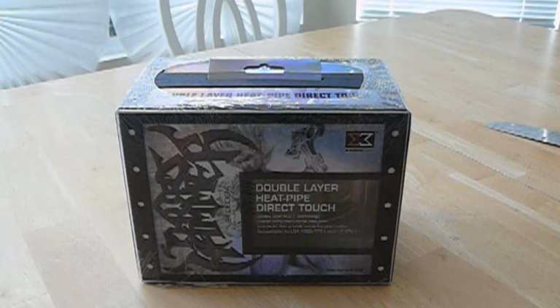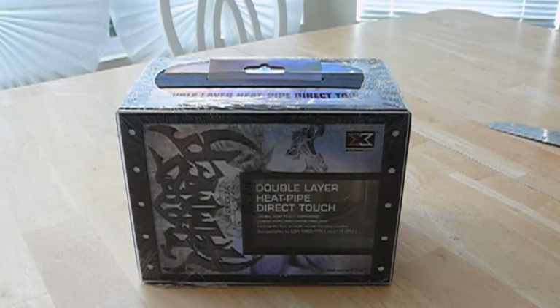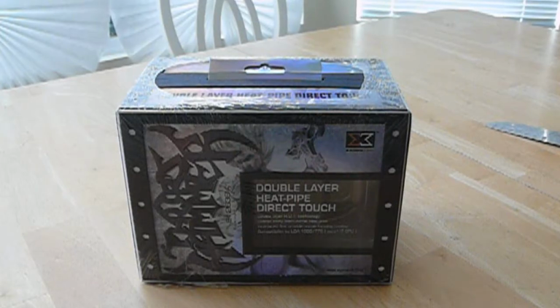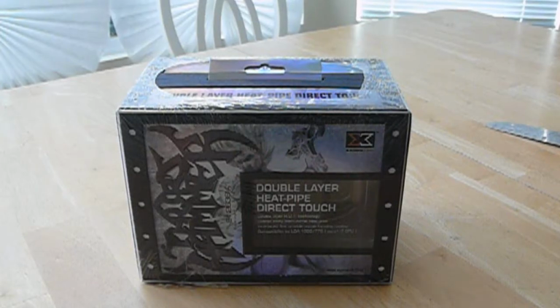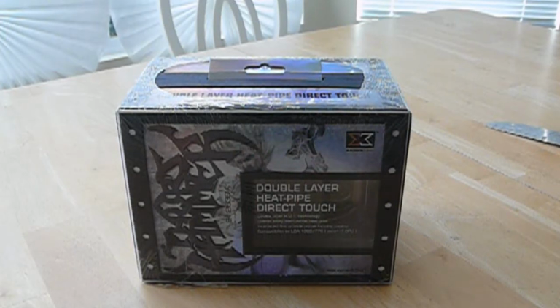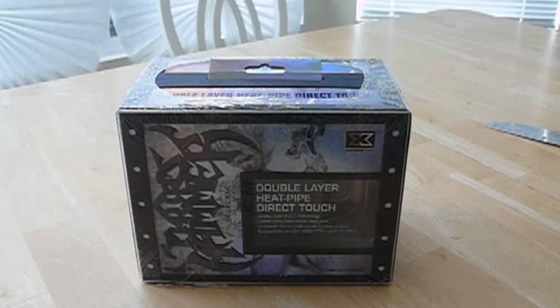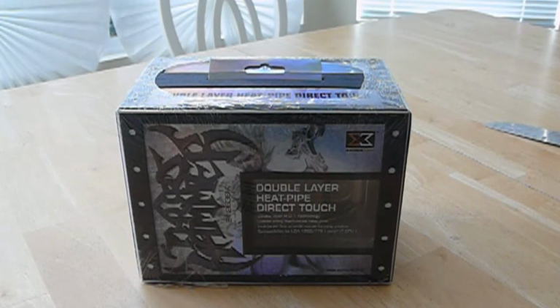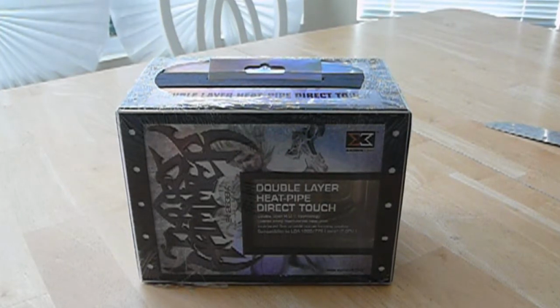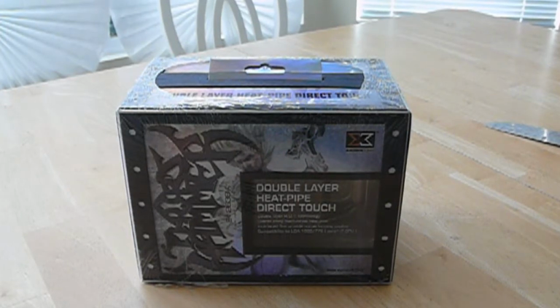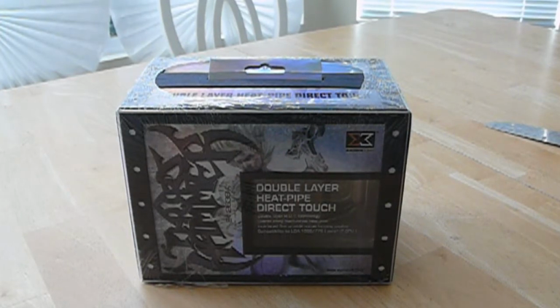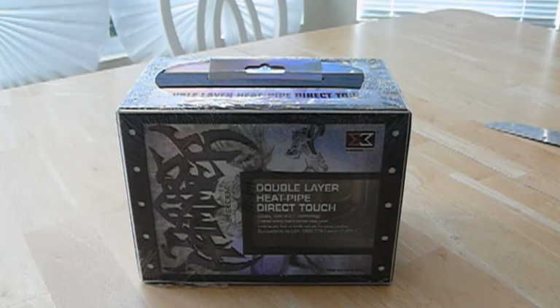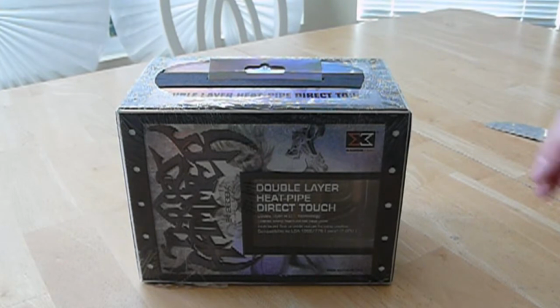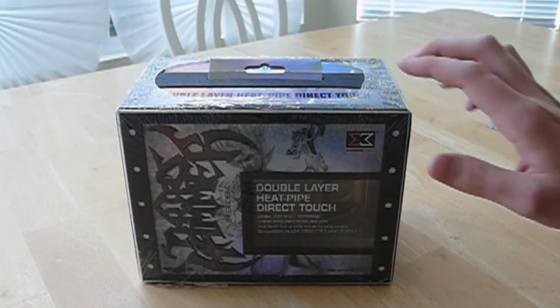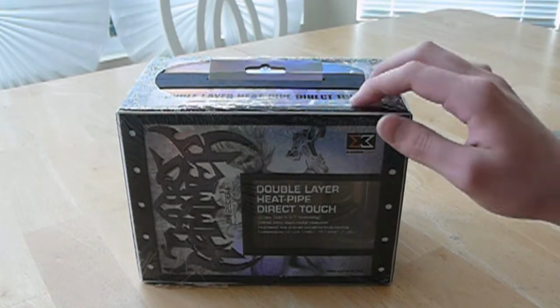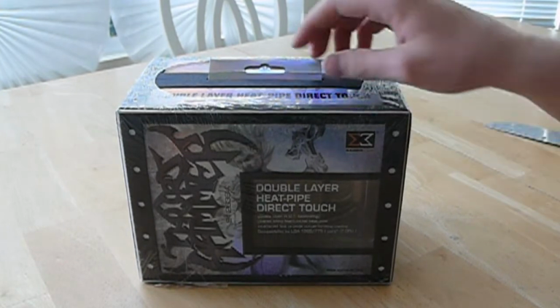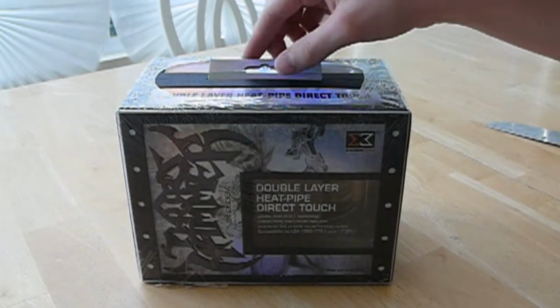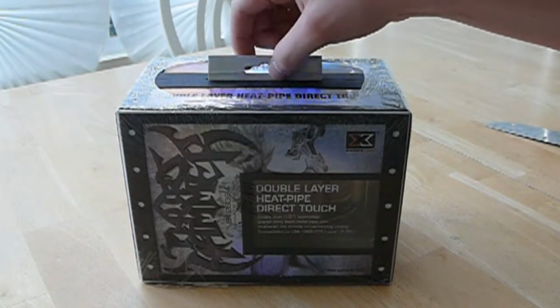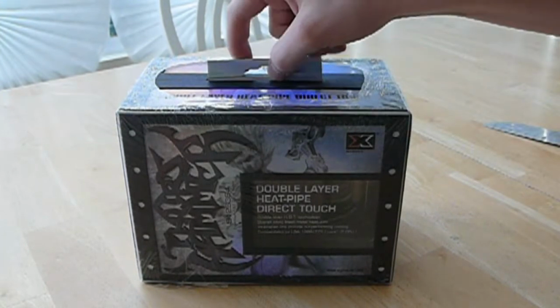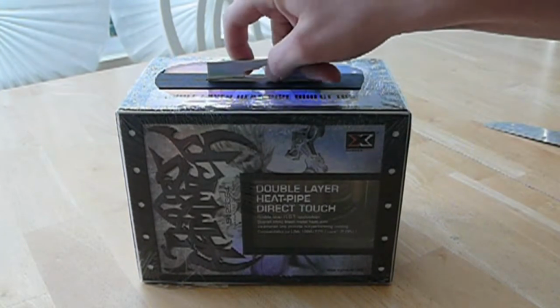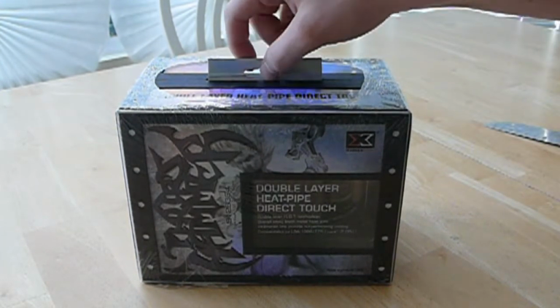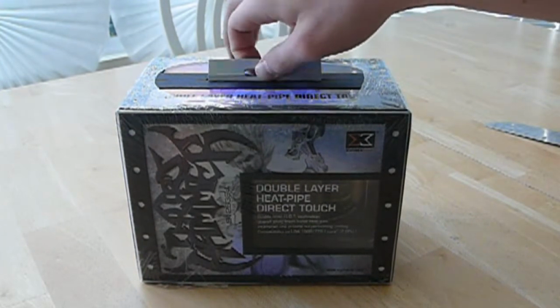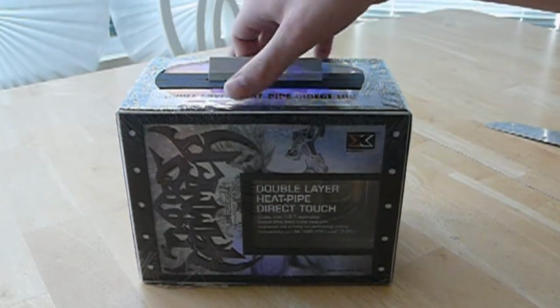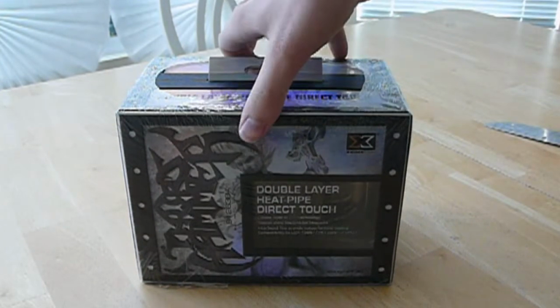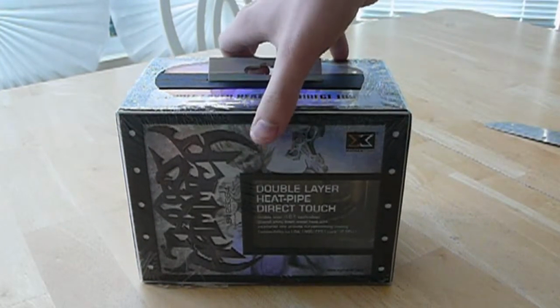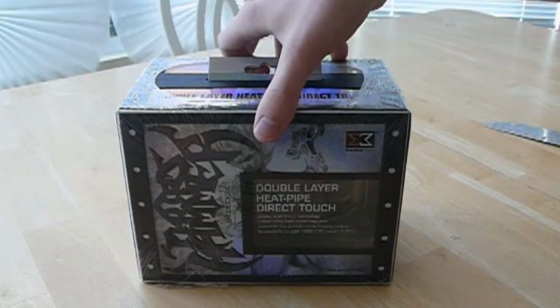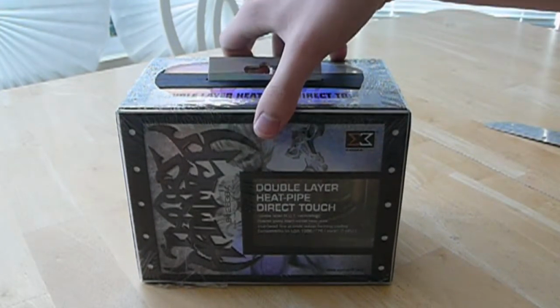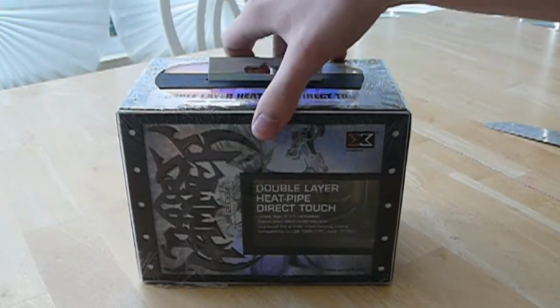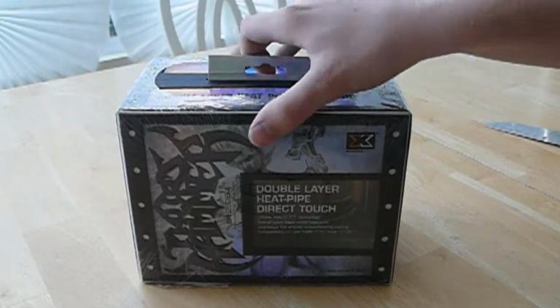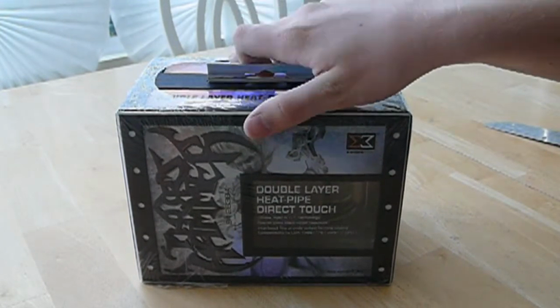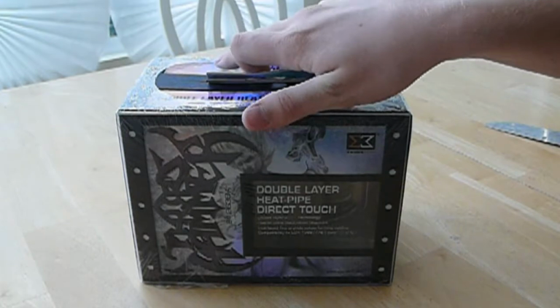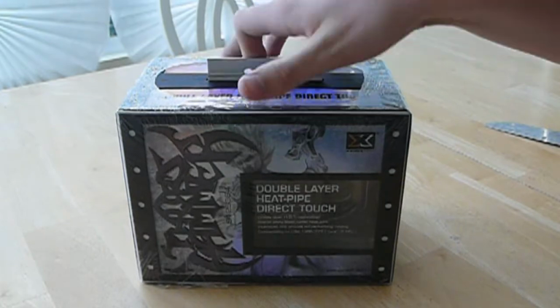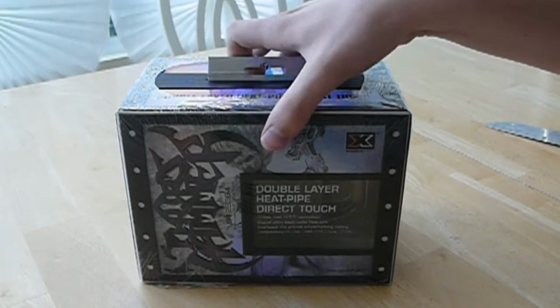Hello YouTube and welcome to another Computation Machine Unboxing. Today we have the Zygmatech Thor's Hammer CPU Cooler.